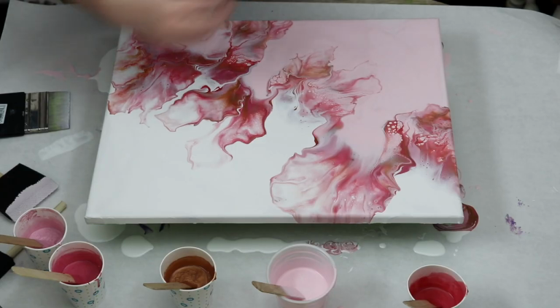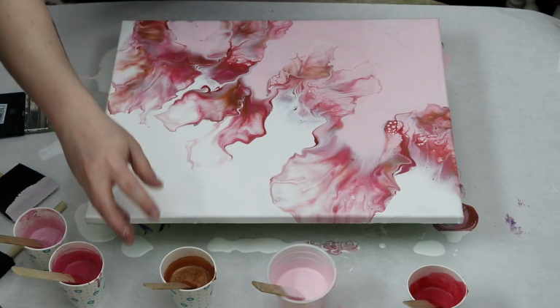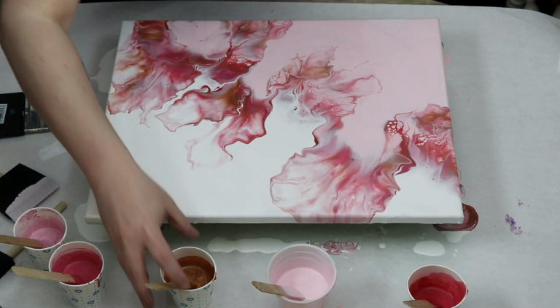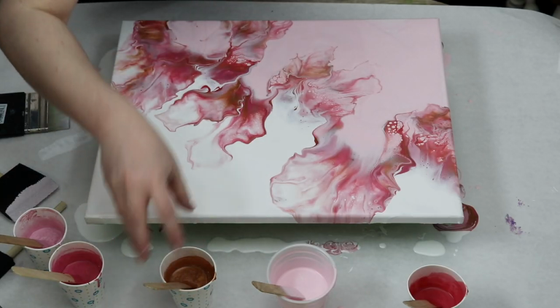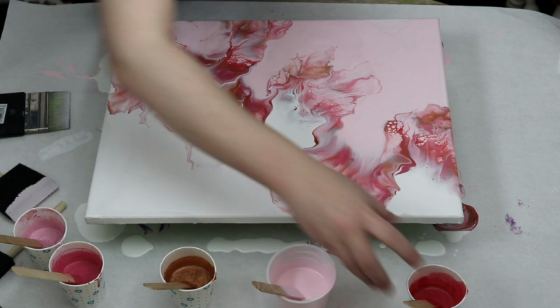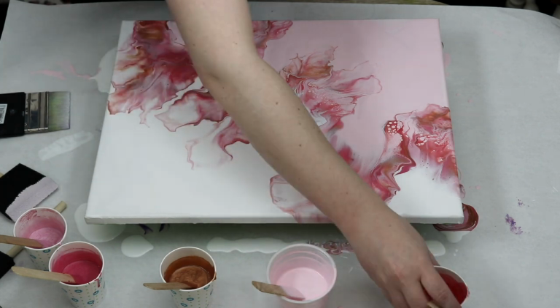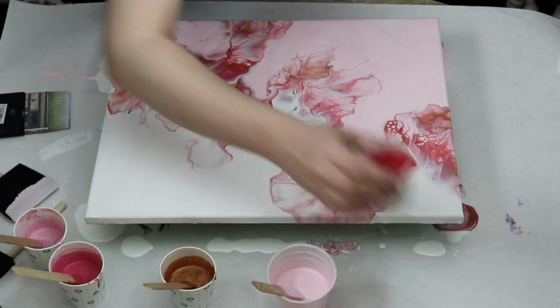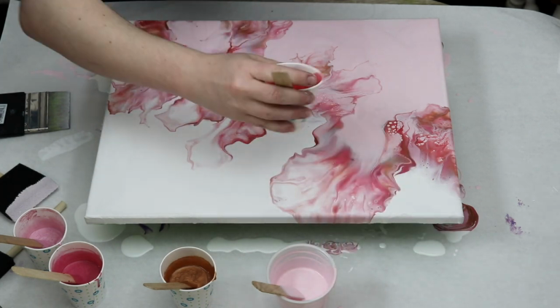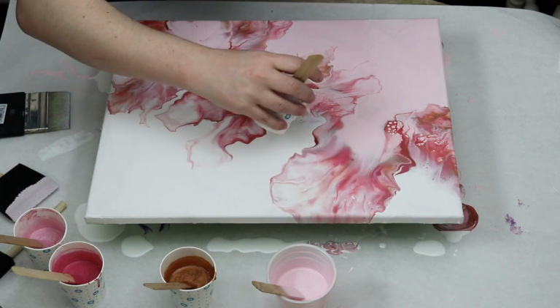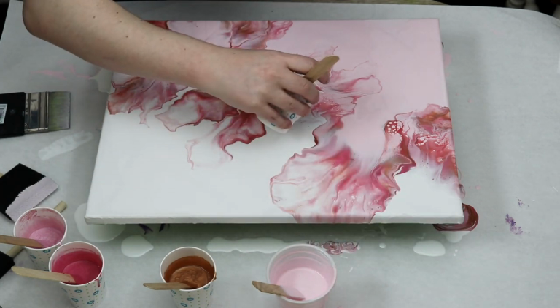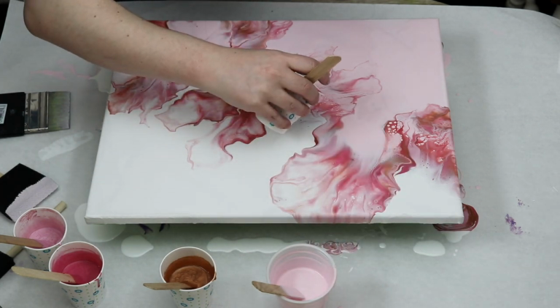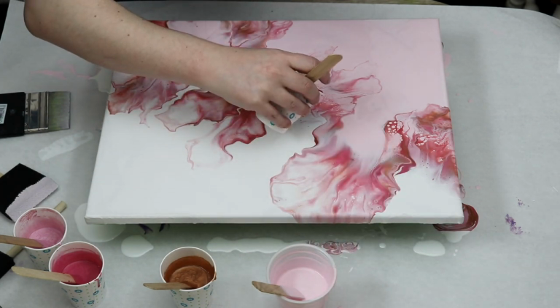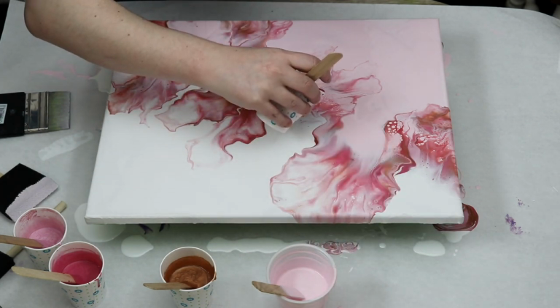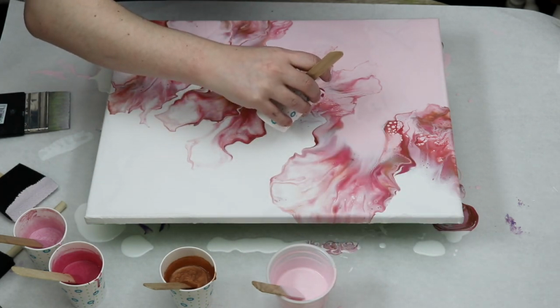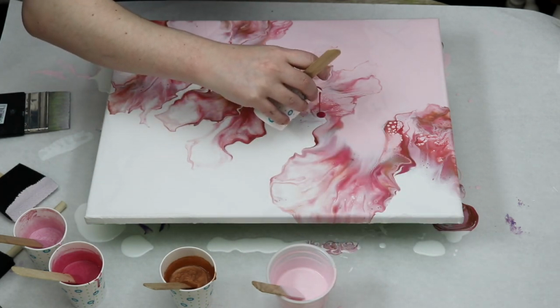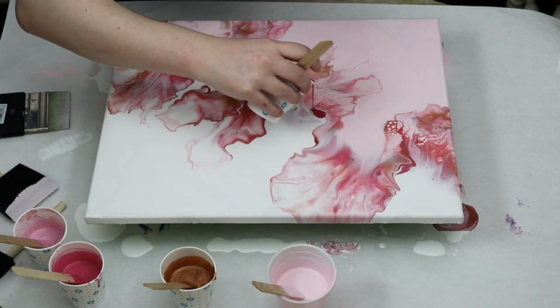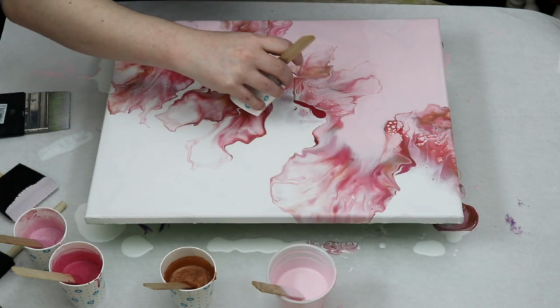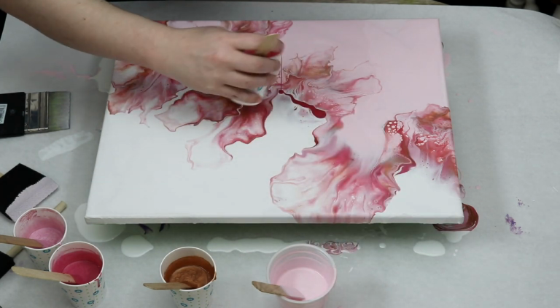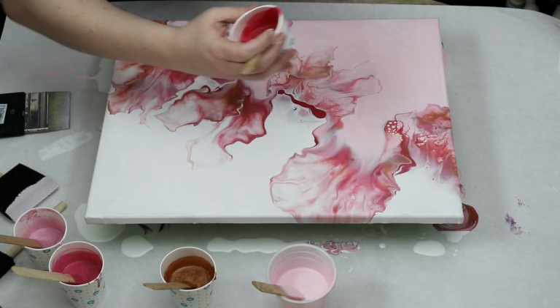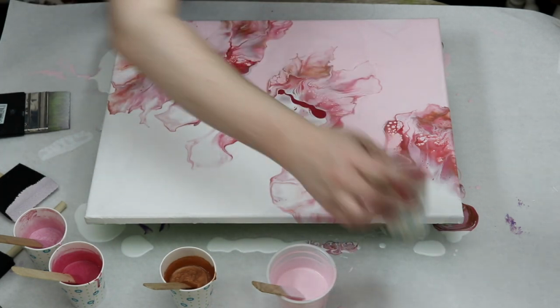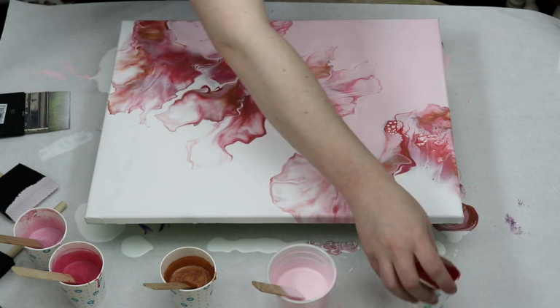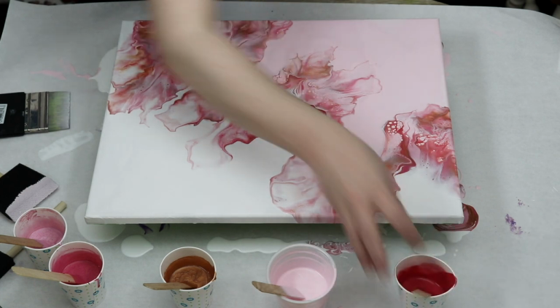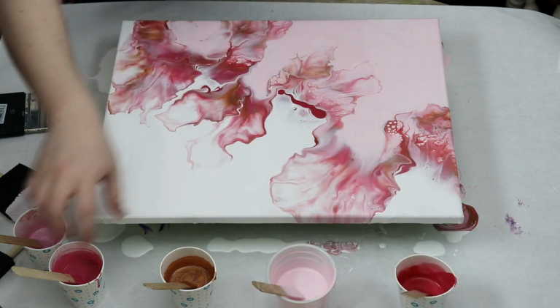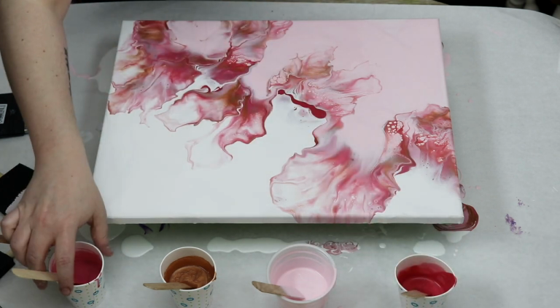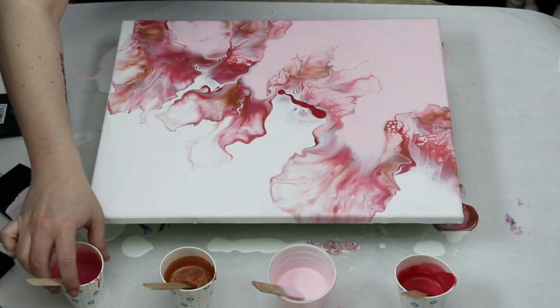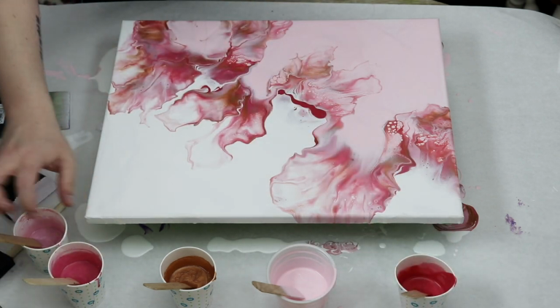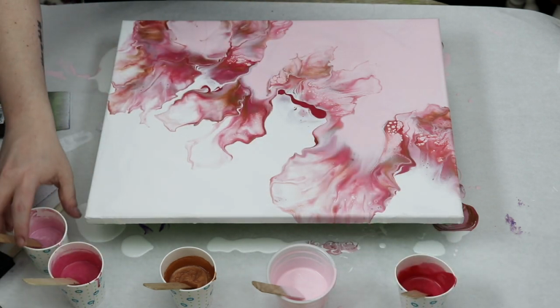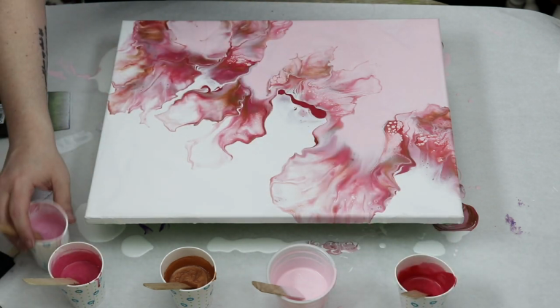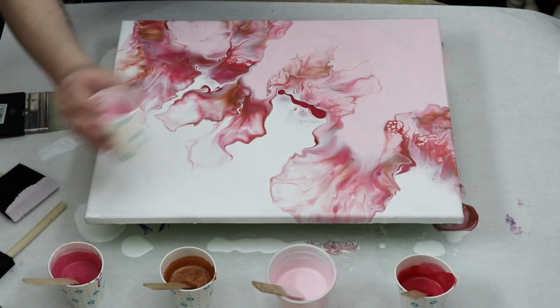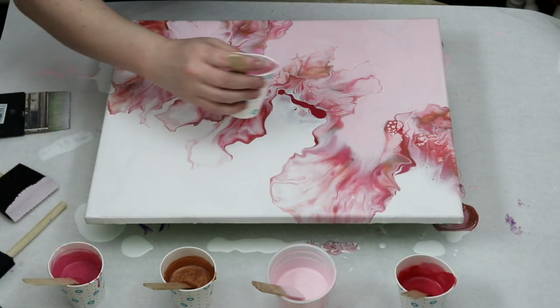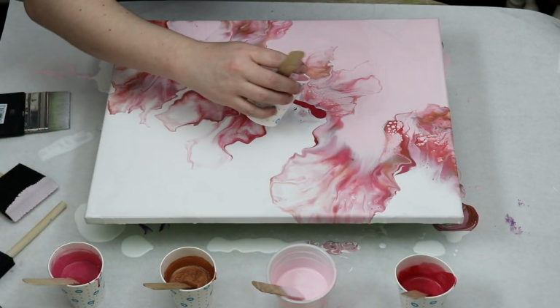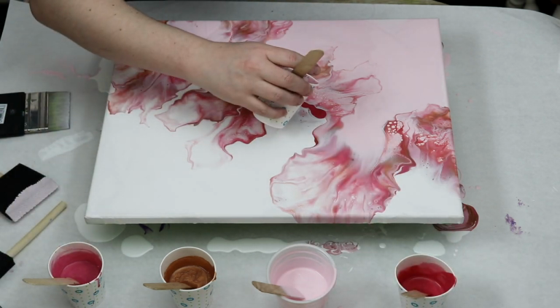I had one area where I felt like I didn't really get a good blending of color, so I just added a little bit more paint down in that area, and then re-blew it out.